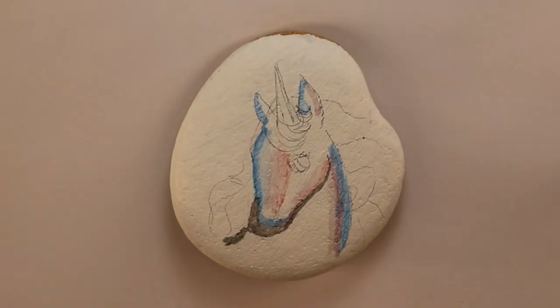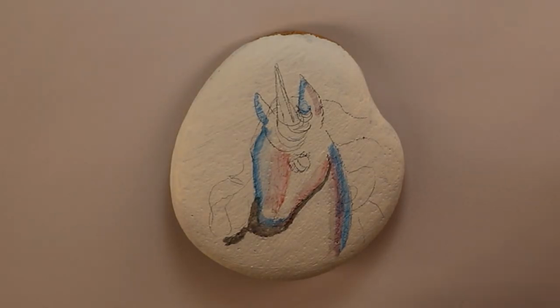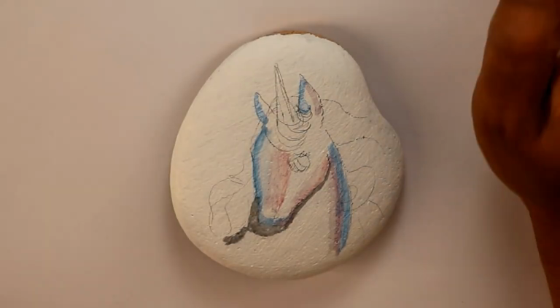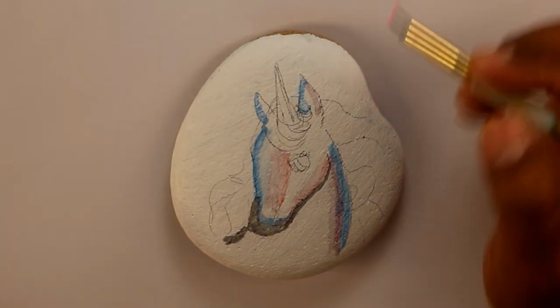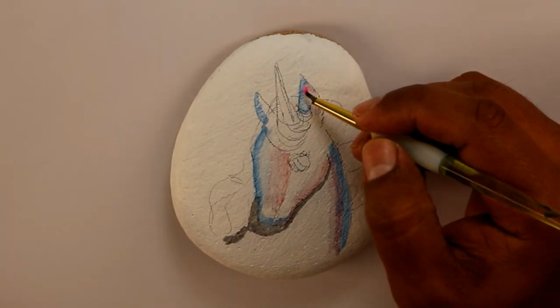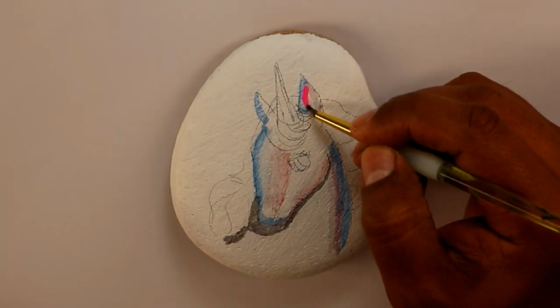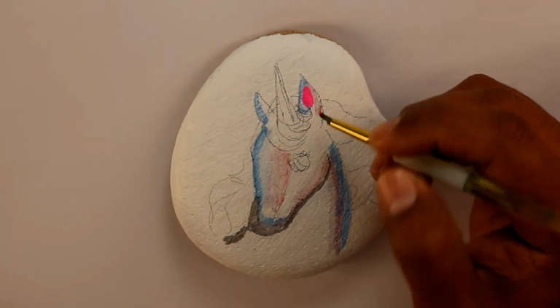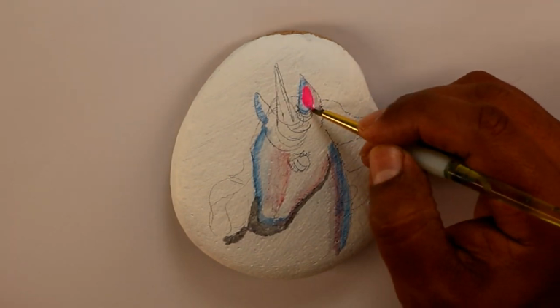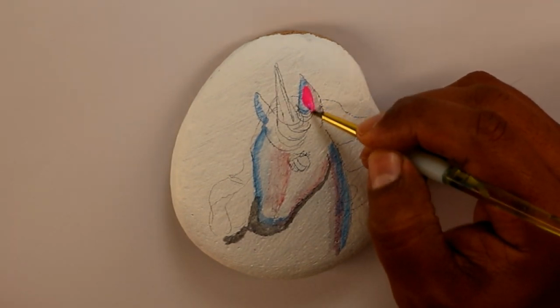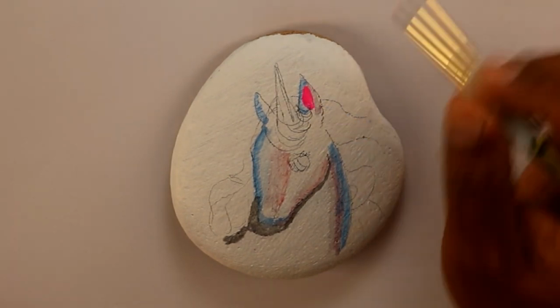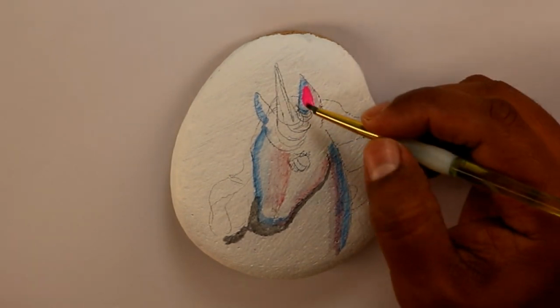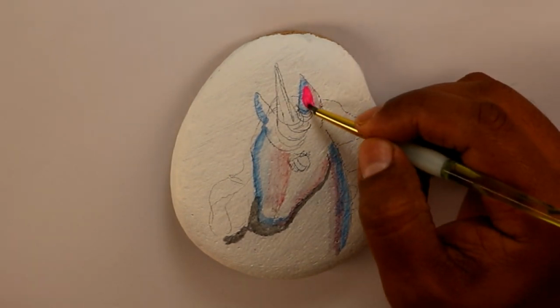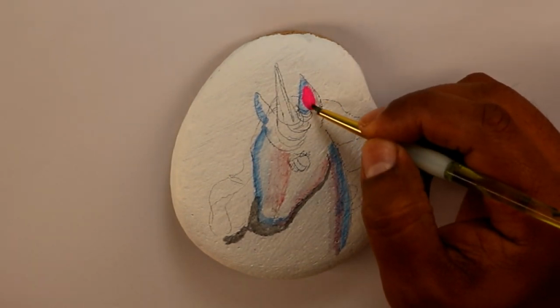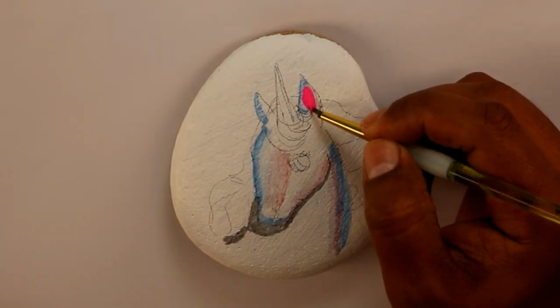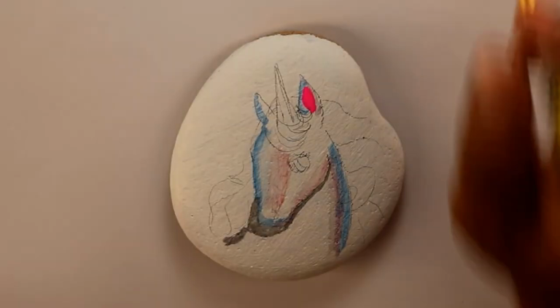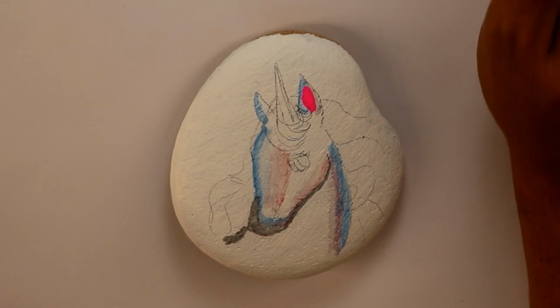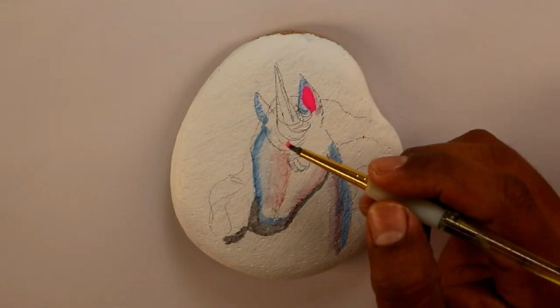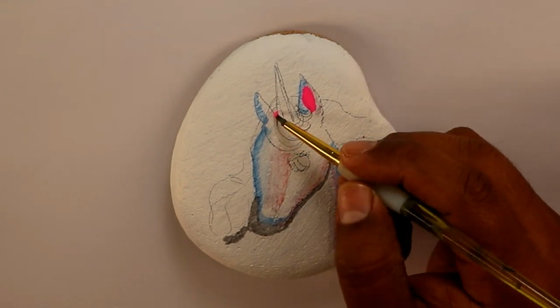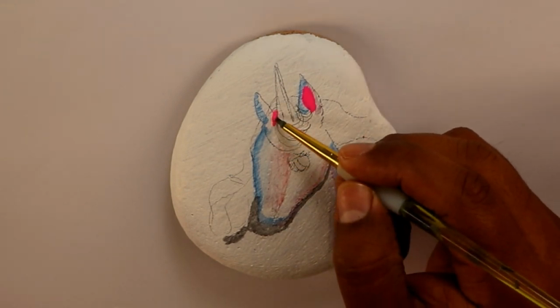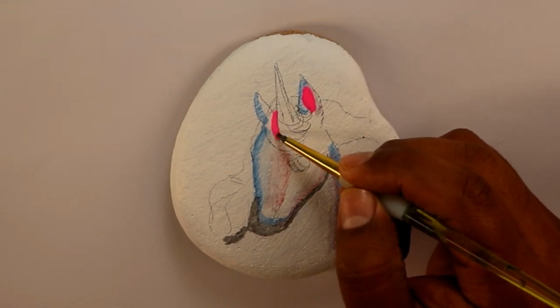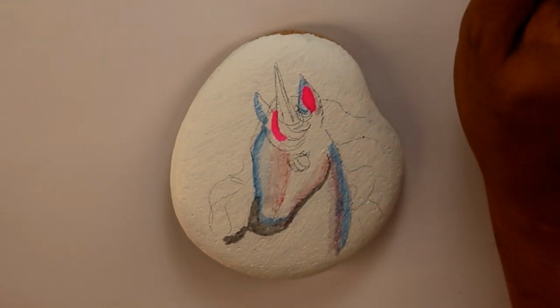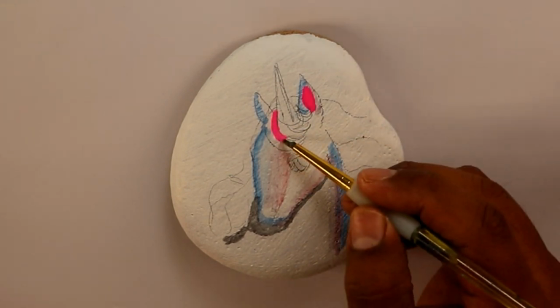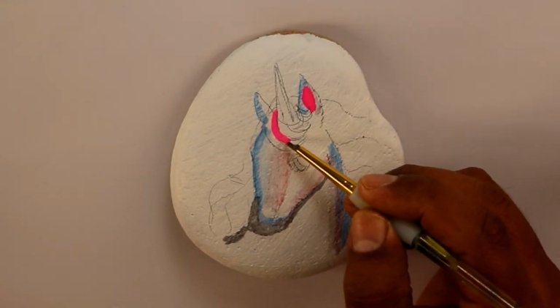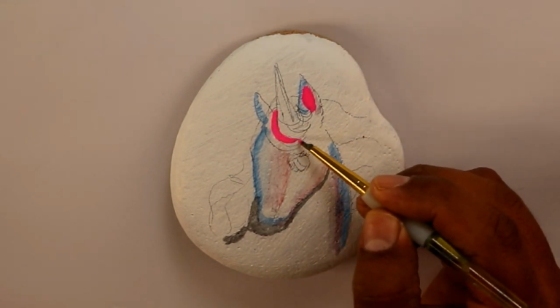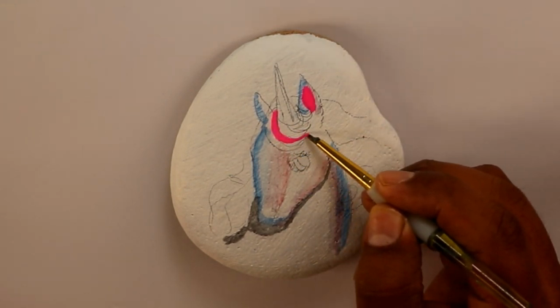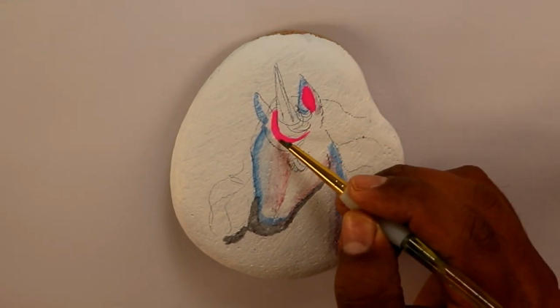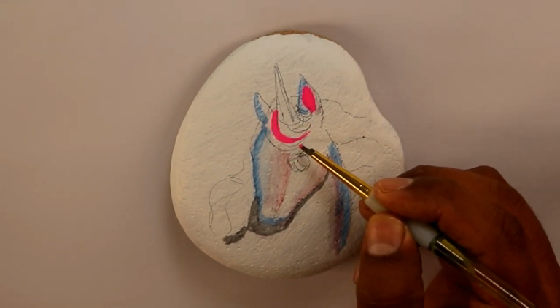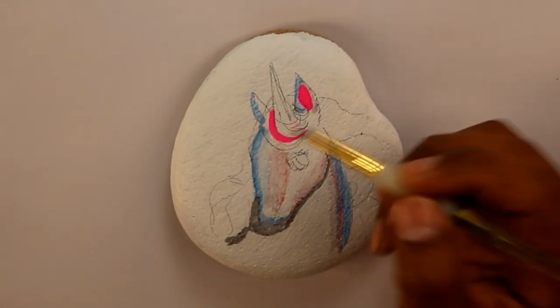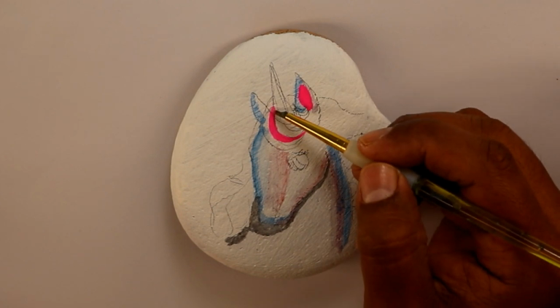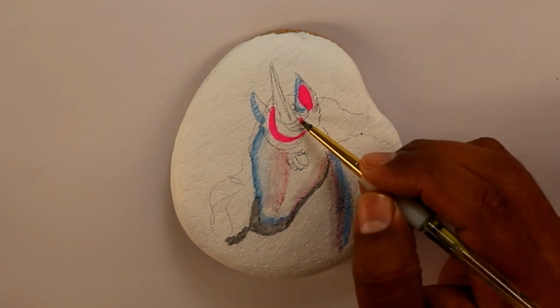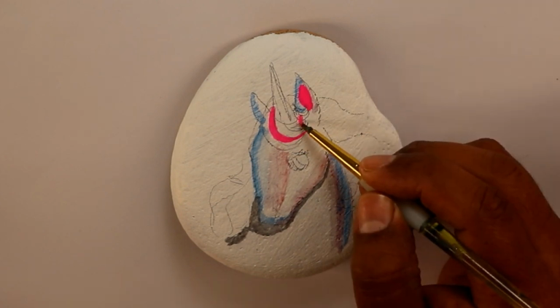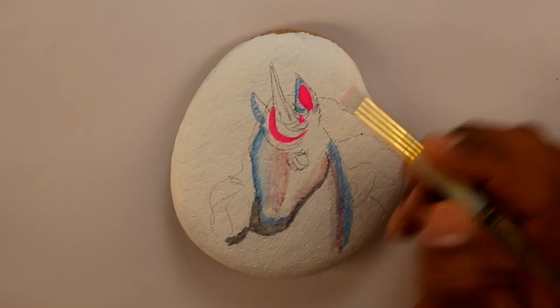I started with the pink paint — I didn't start in order. As I was doing it, I was working out the drawing and the painting to see how it looks, what I liked and what I didn't like.